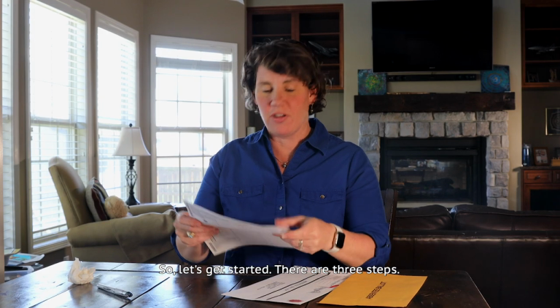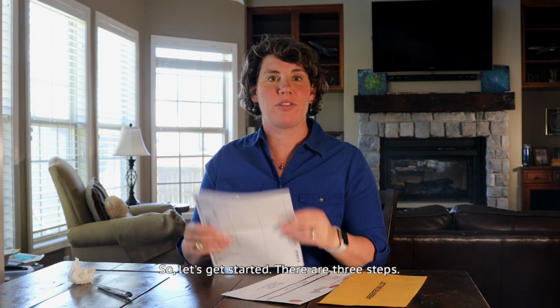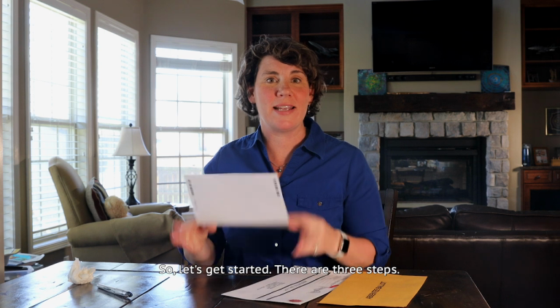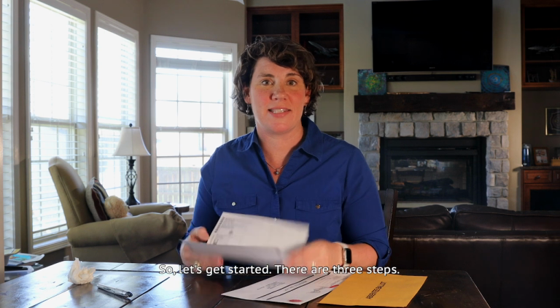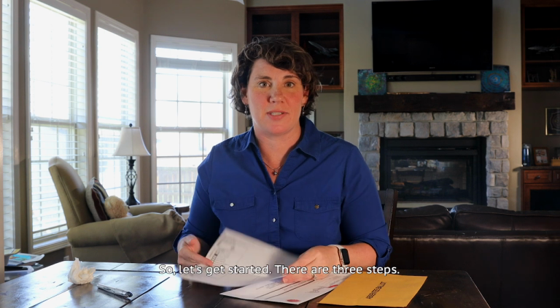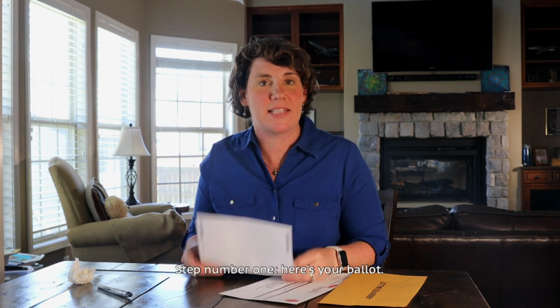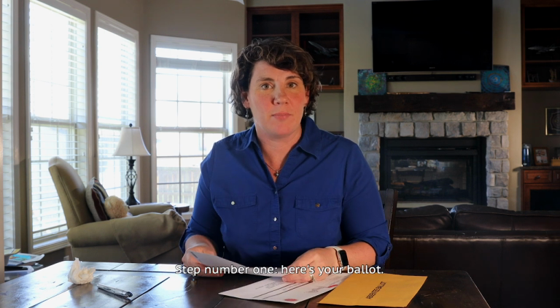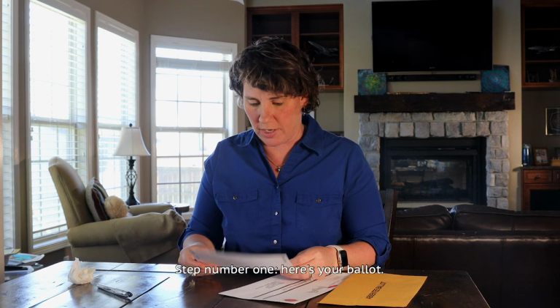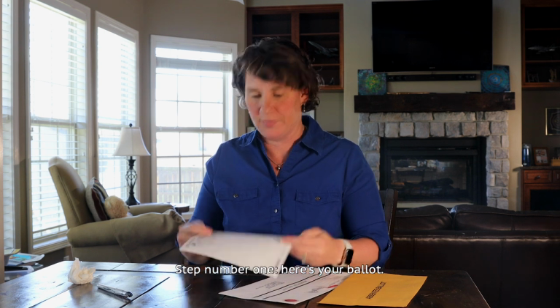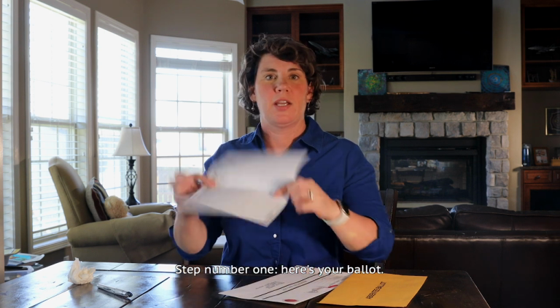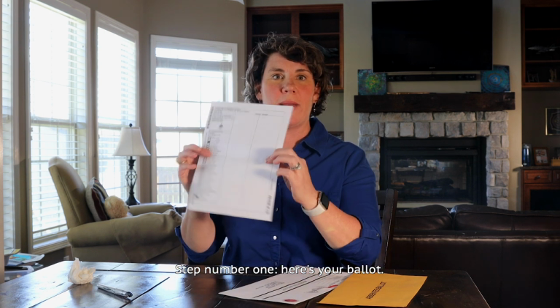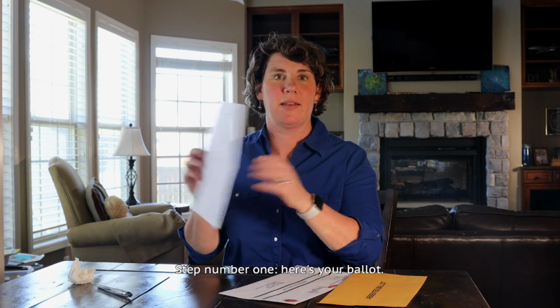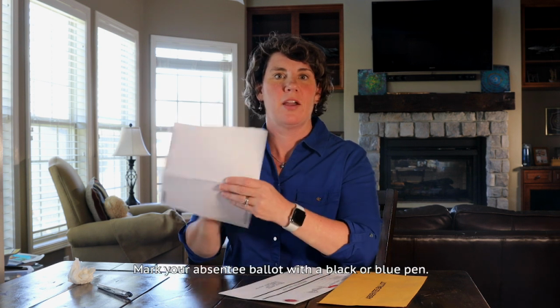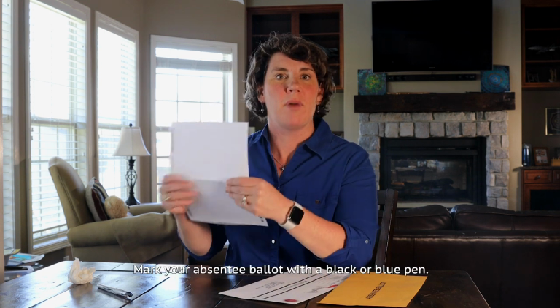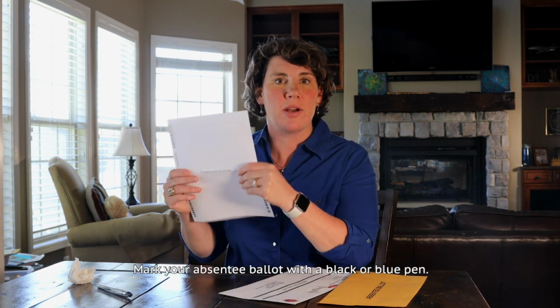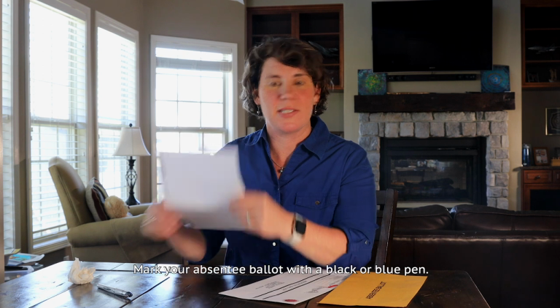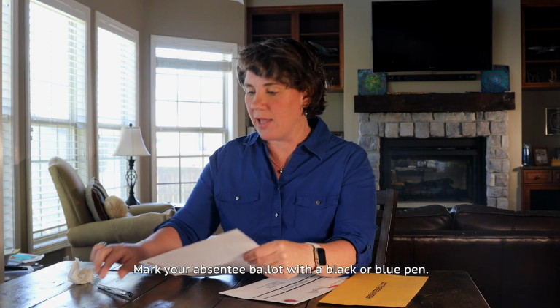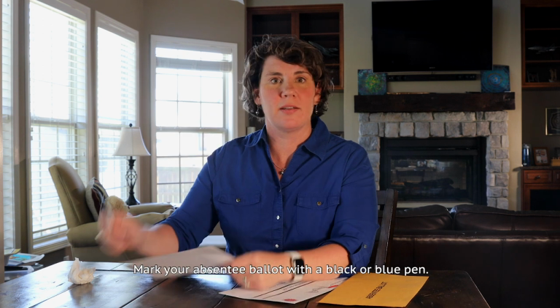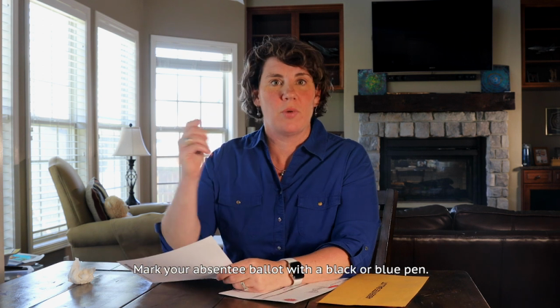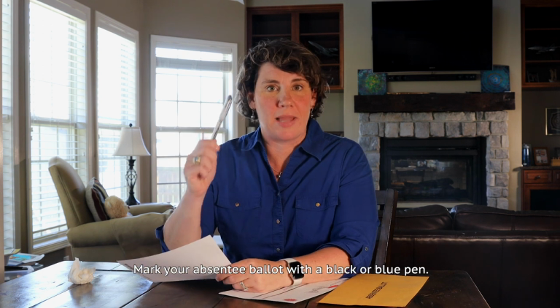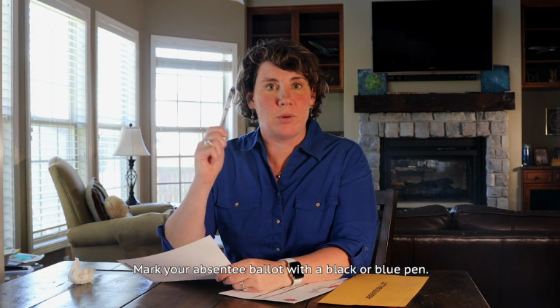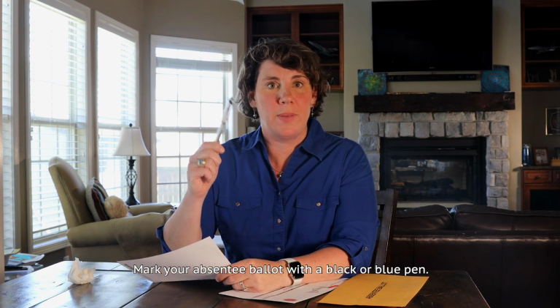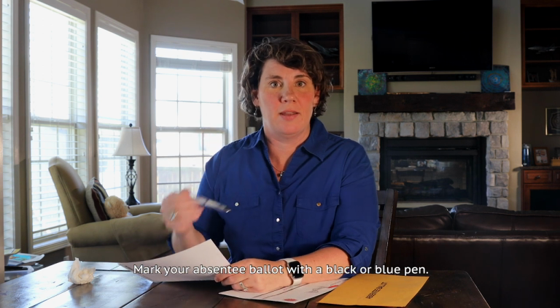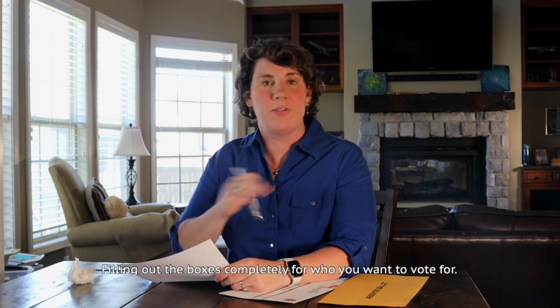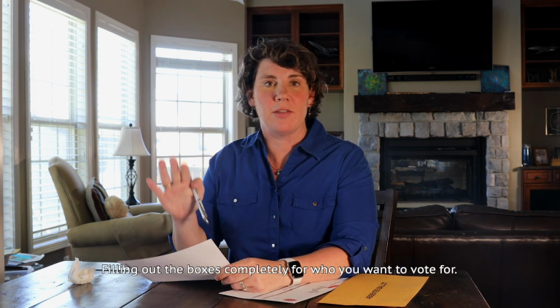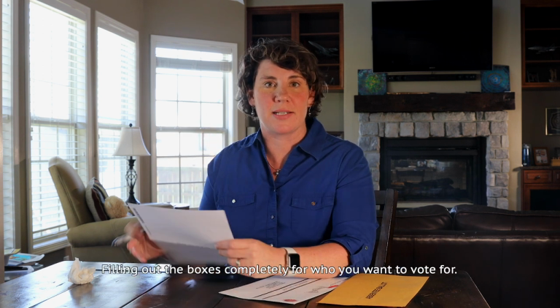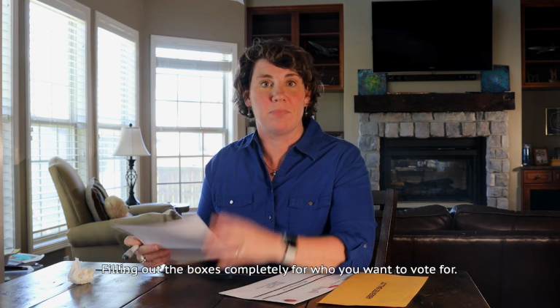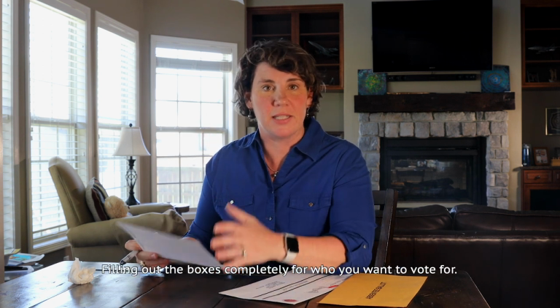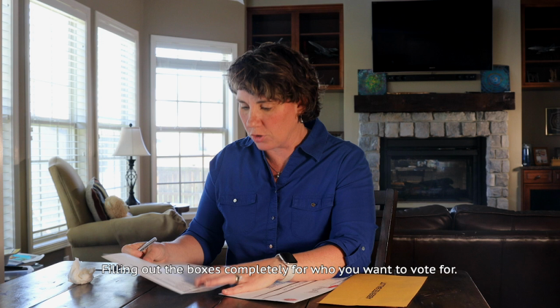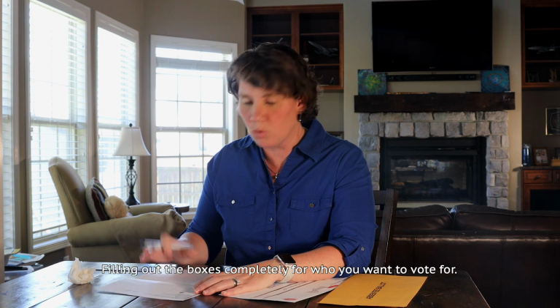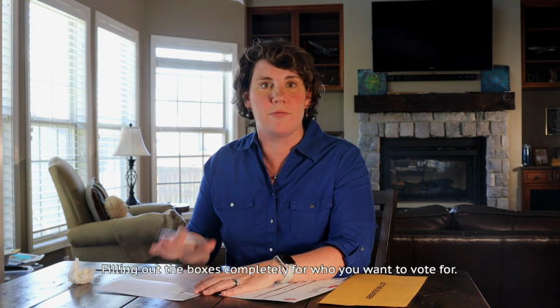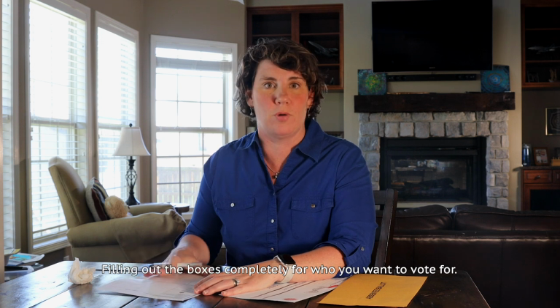There are three steps. Step number one — here's your ballot. Mark your absentee ballot with a black or blue pen, filling out the boxes completely for who you want to vote for.